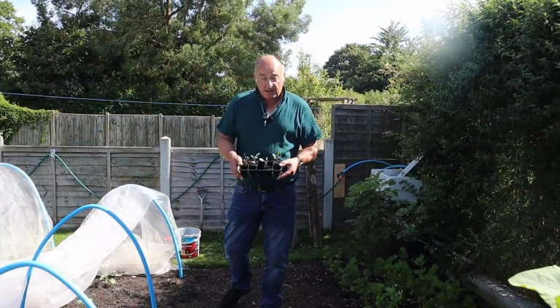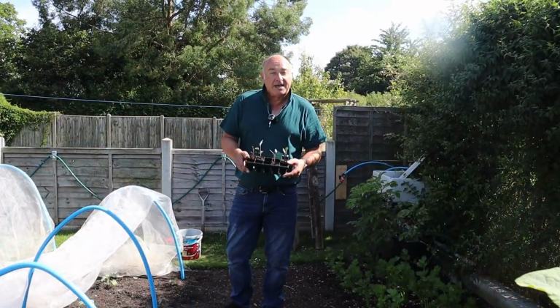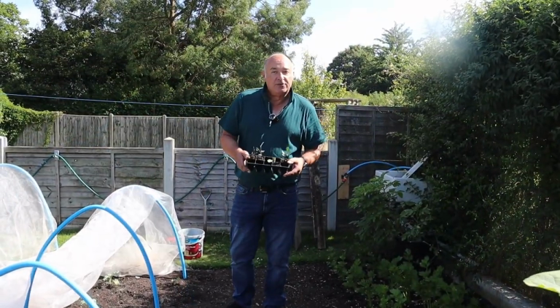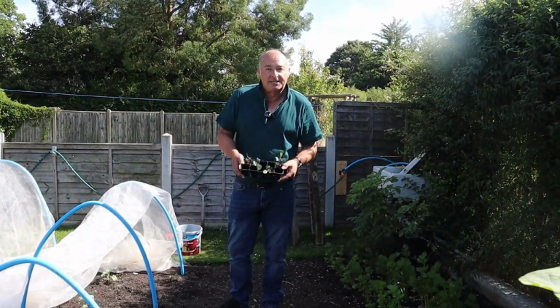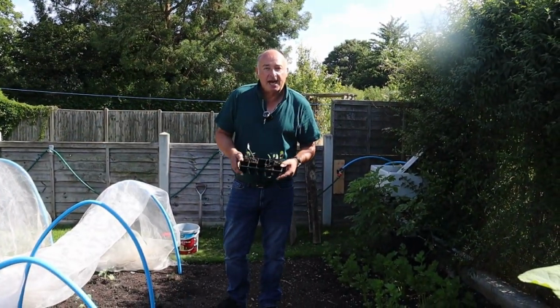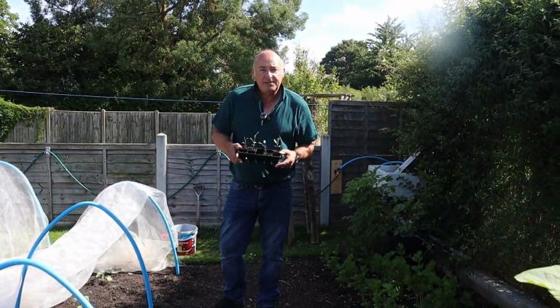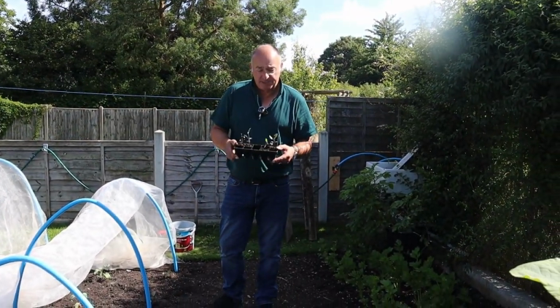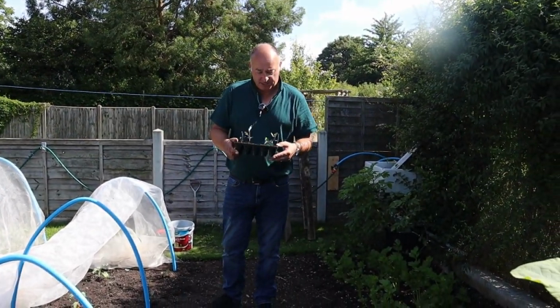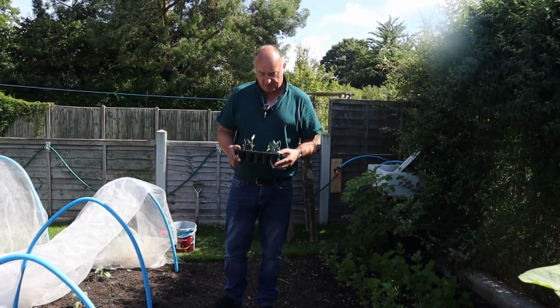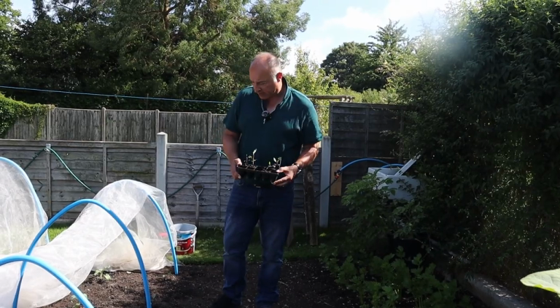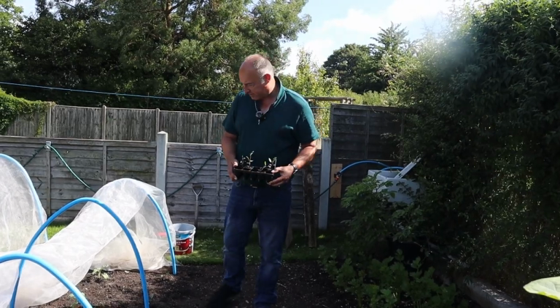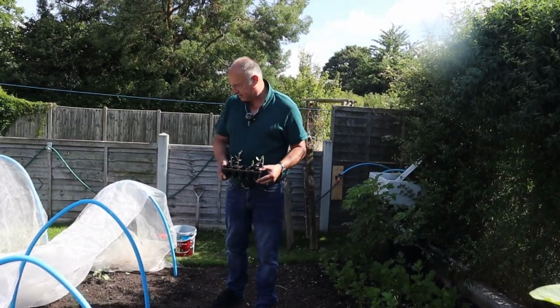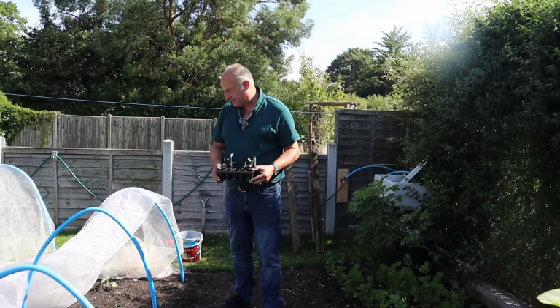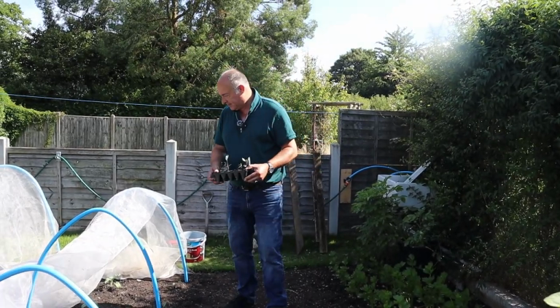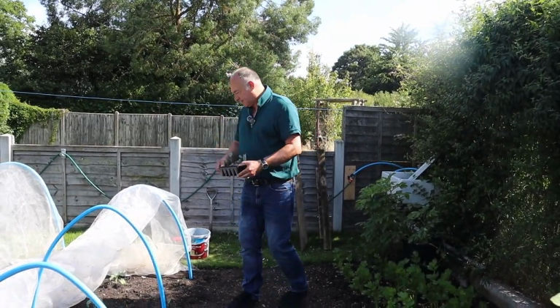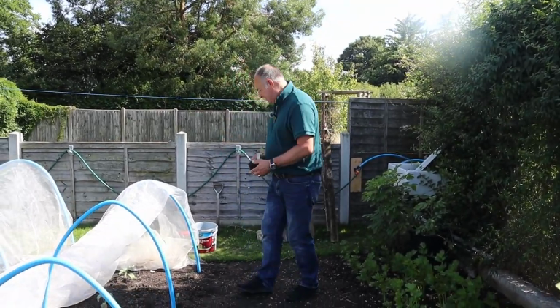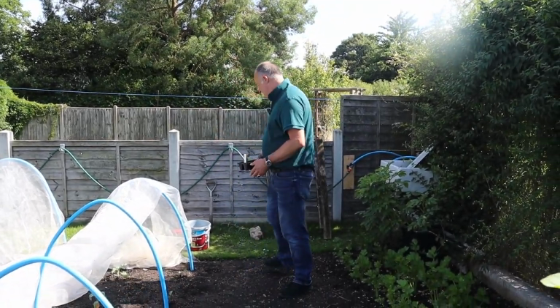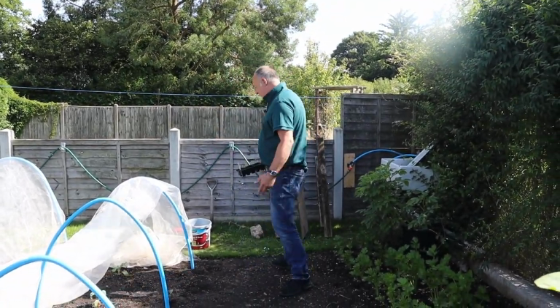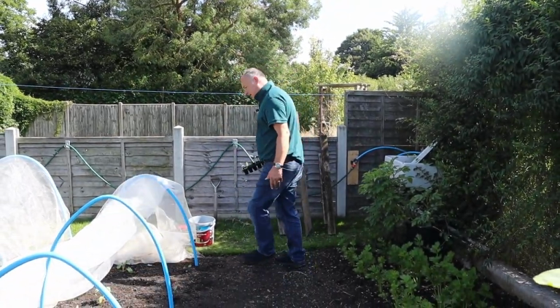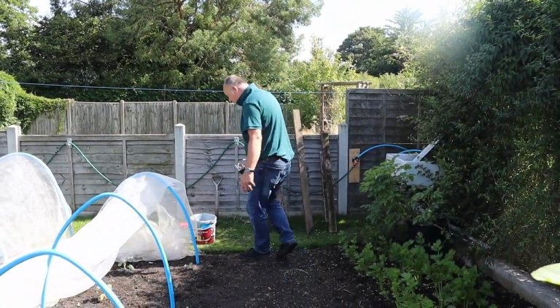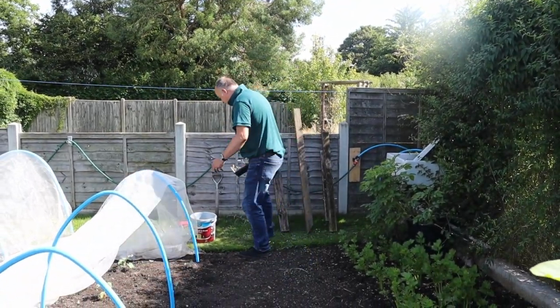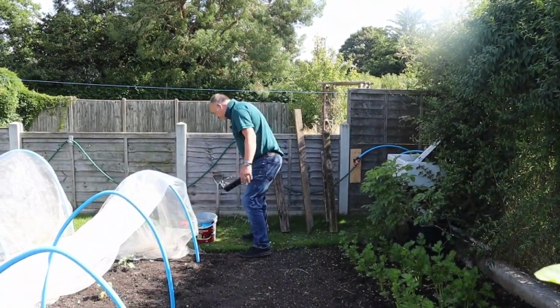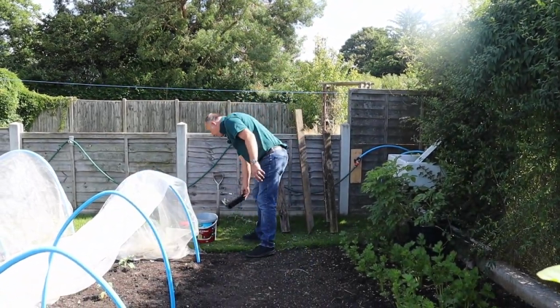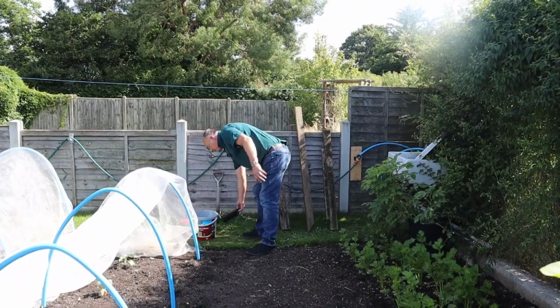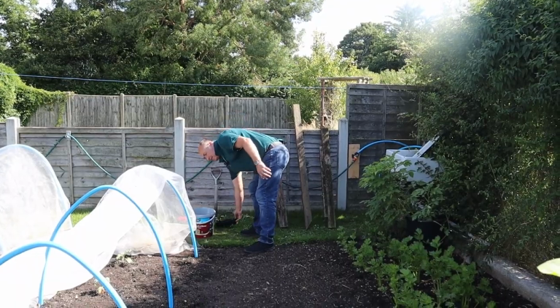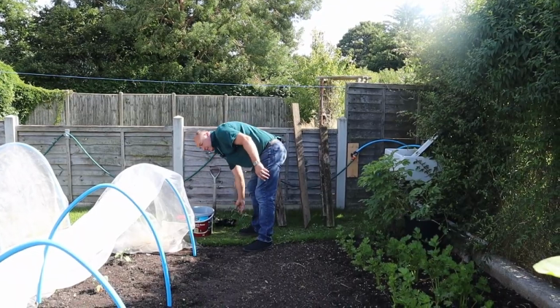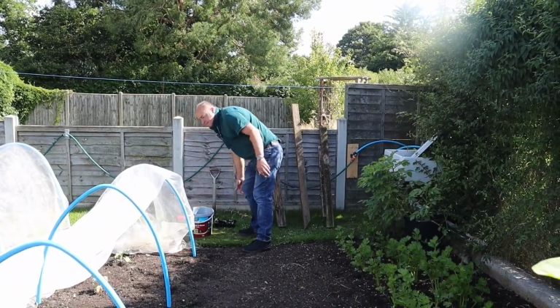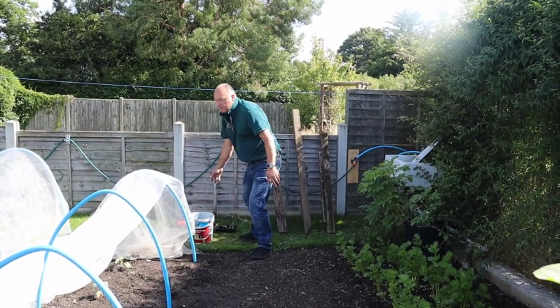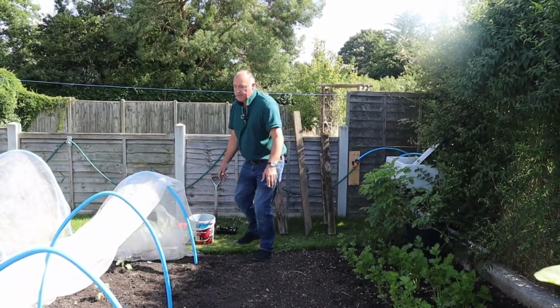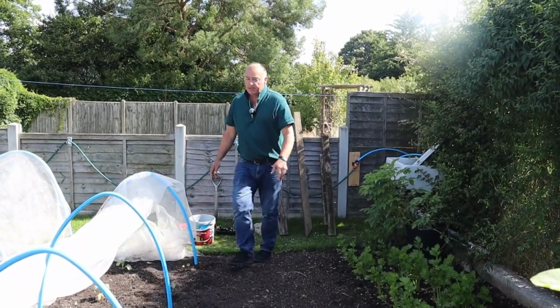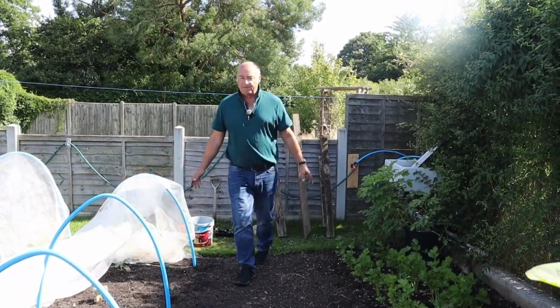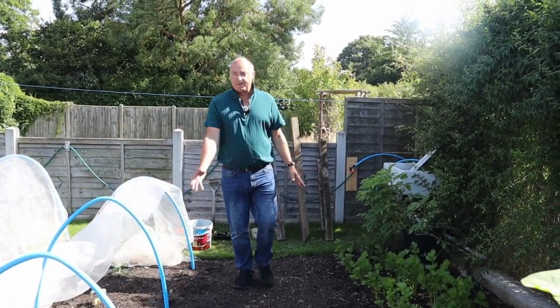And that's your red cabbages in the ground, Mrs W. Lovely, thank you very much. And like I say, we shall be looking to harvest those sometime in November.